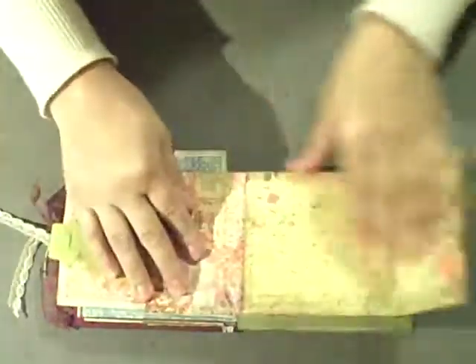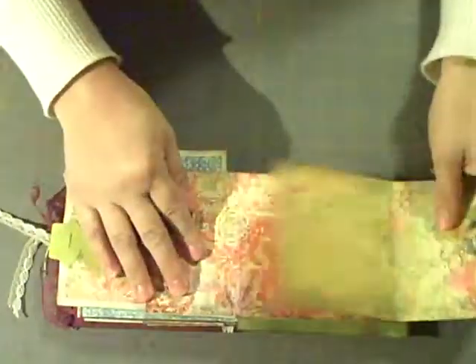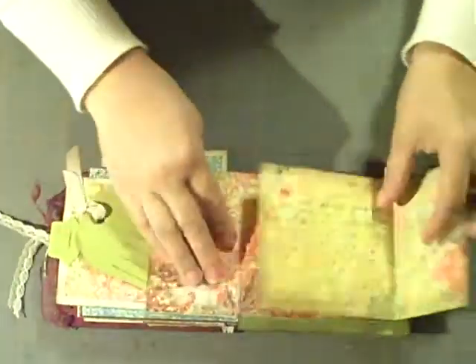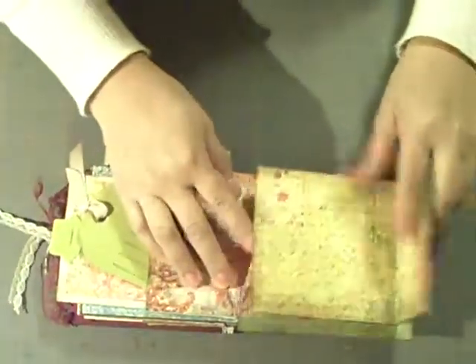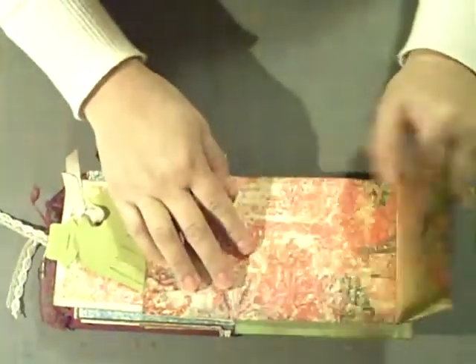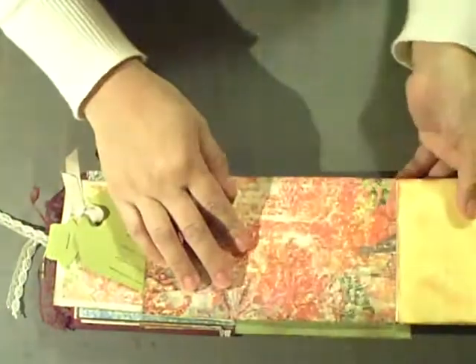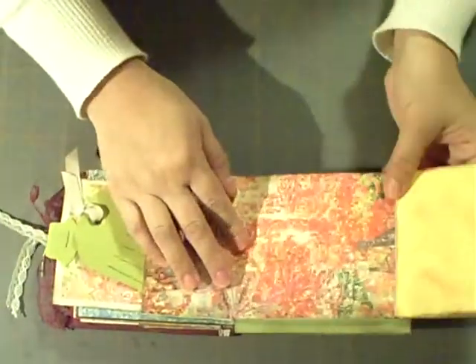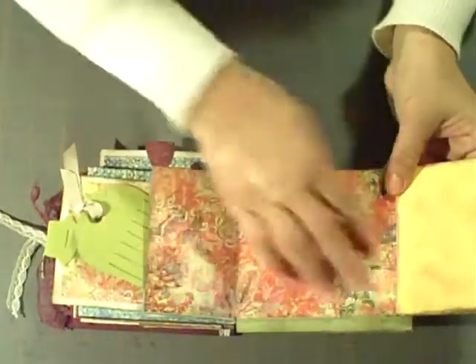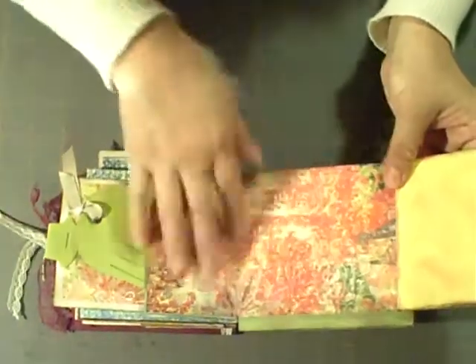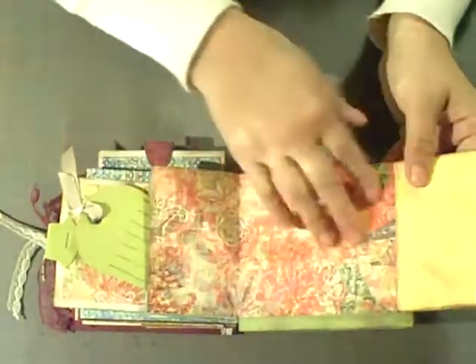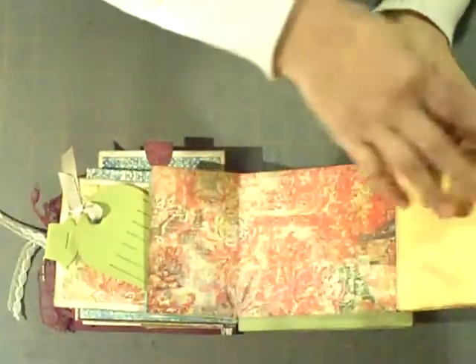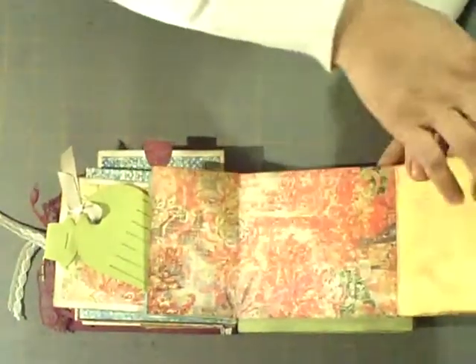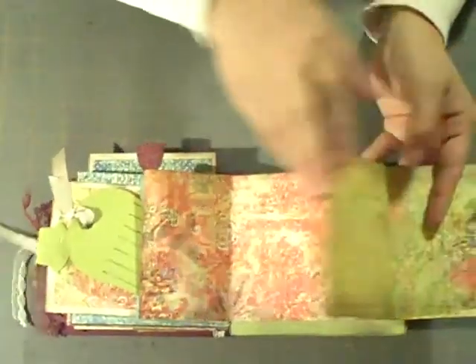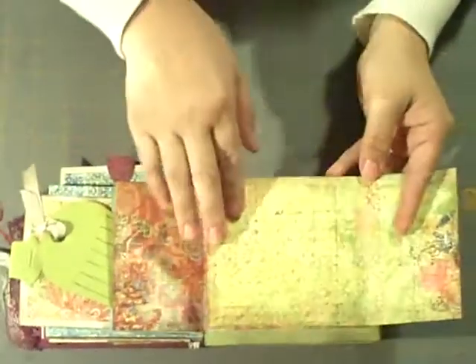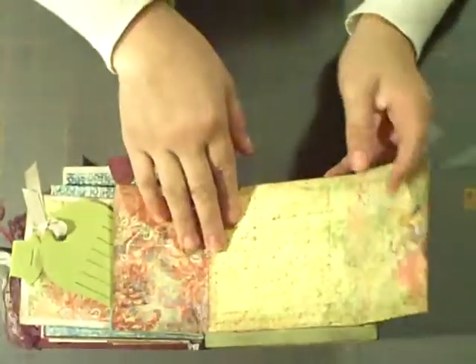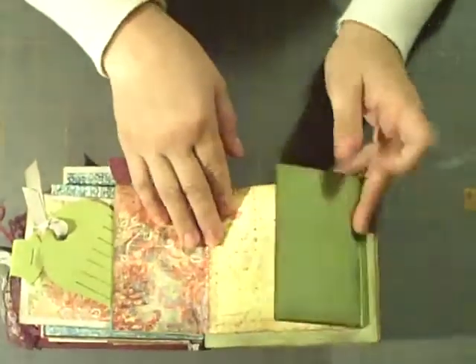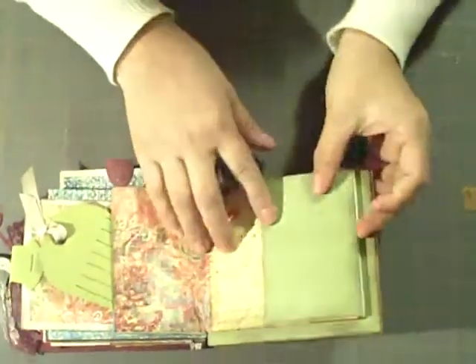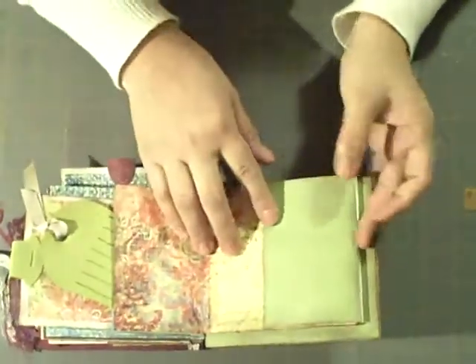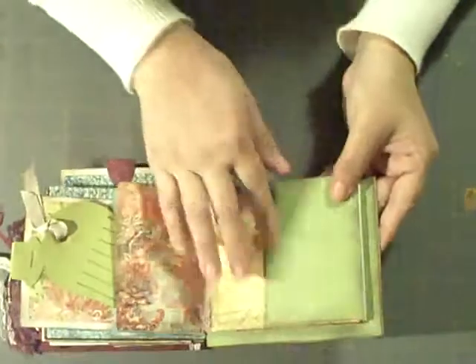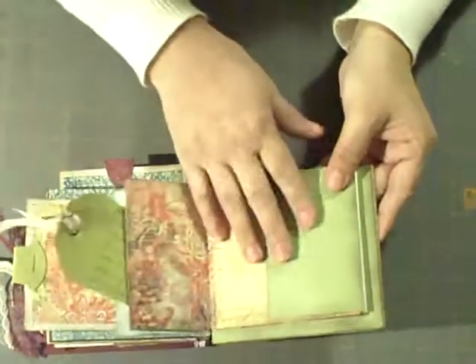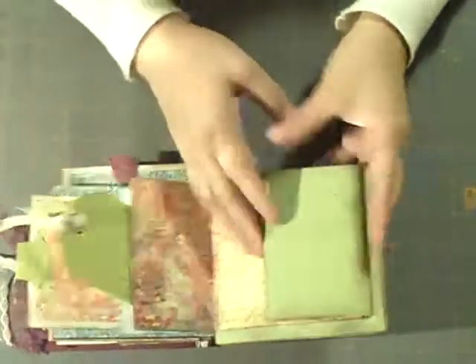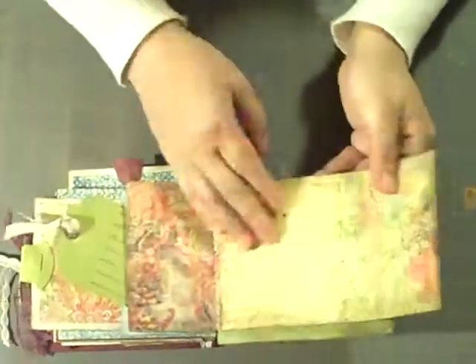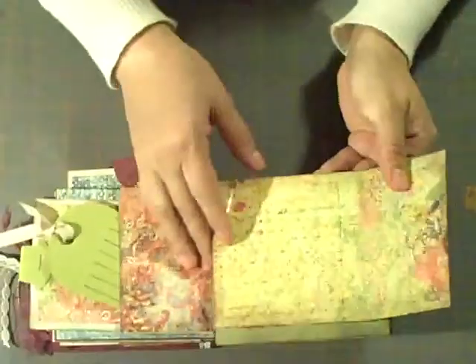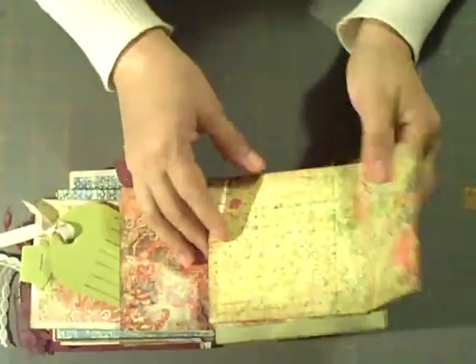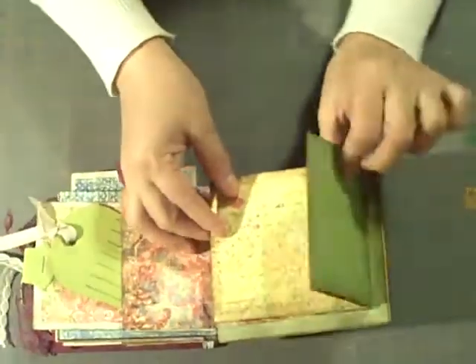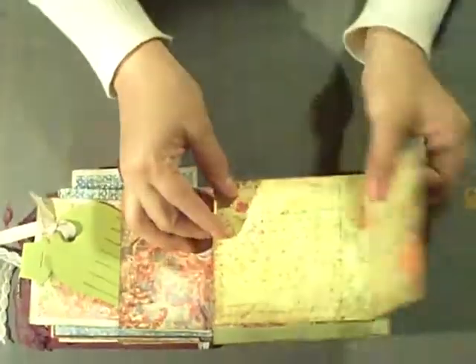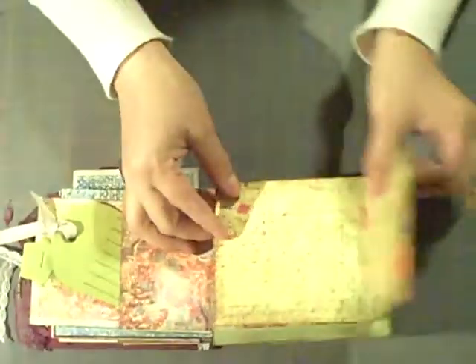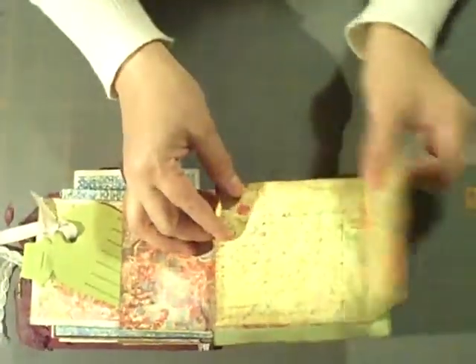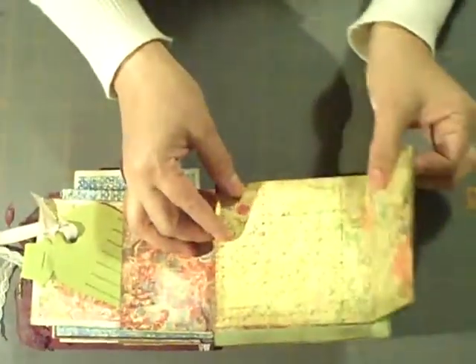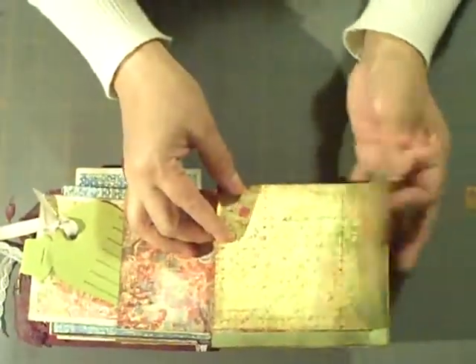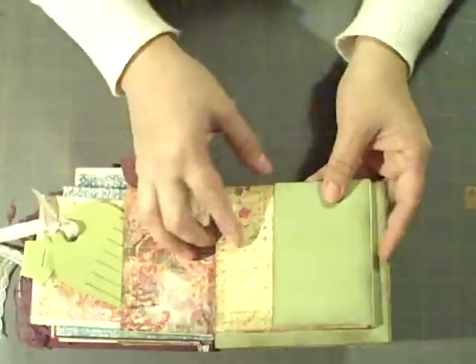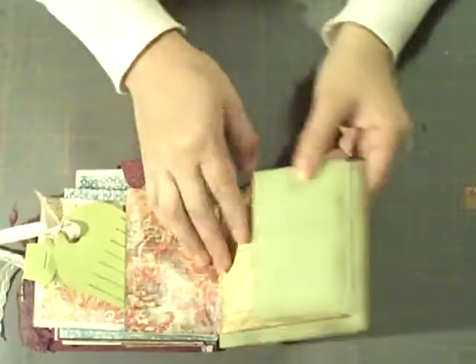So that I can do a lot of journaling. I'm usually not a person to write a lot of things in my scrapbooks, but I'm going to try something different. And this is the last page, and it has like a half page sticking out.